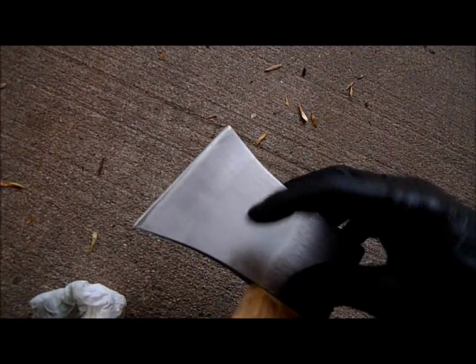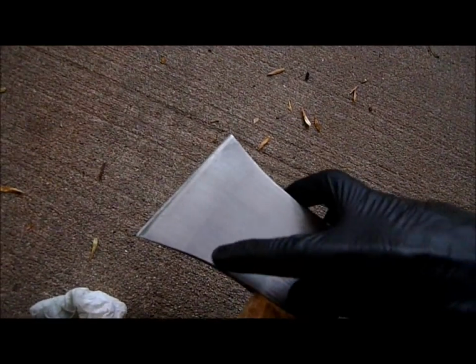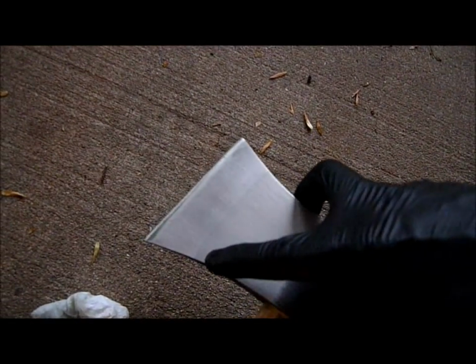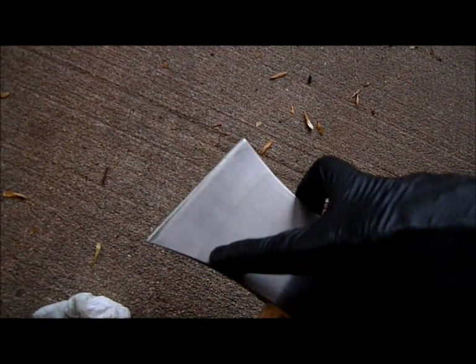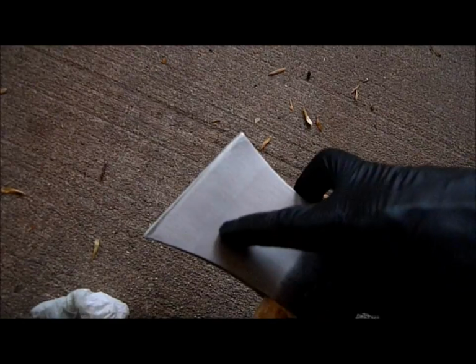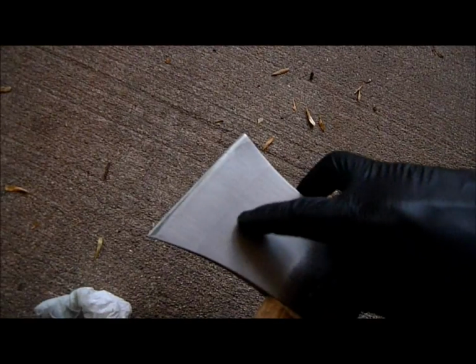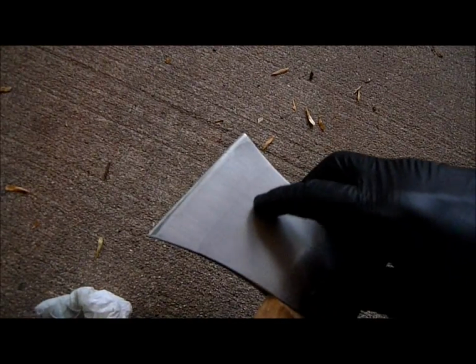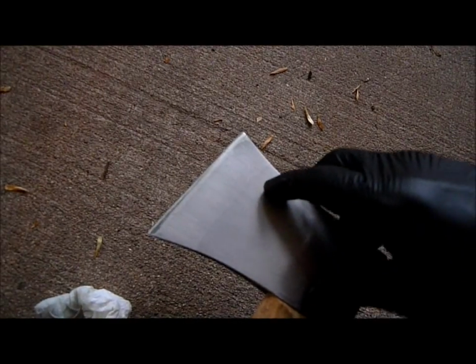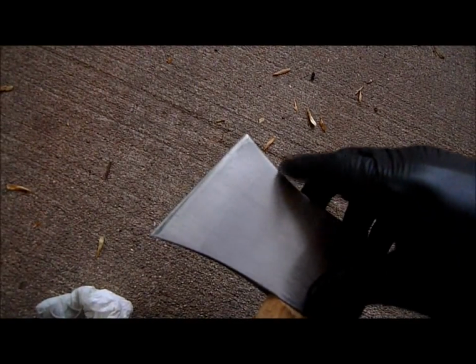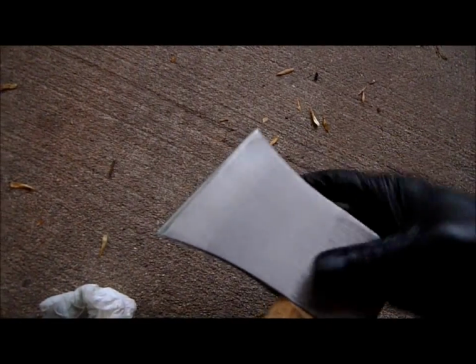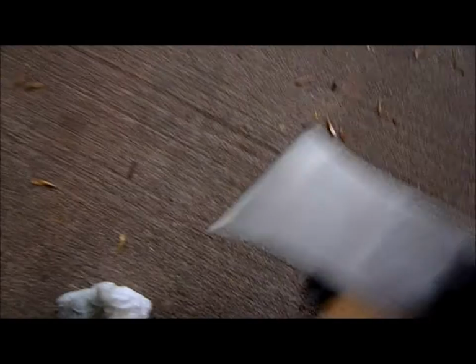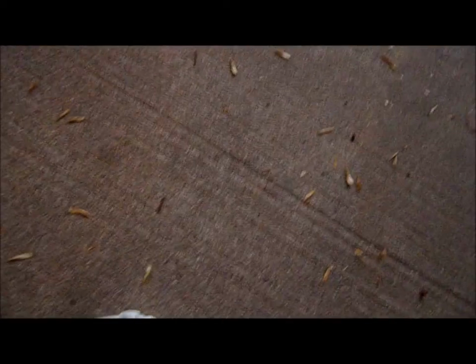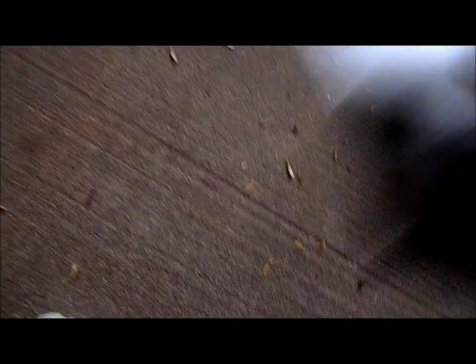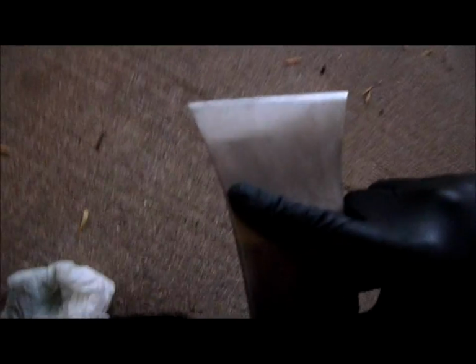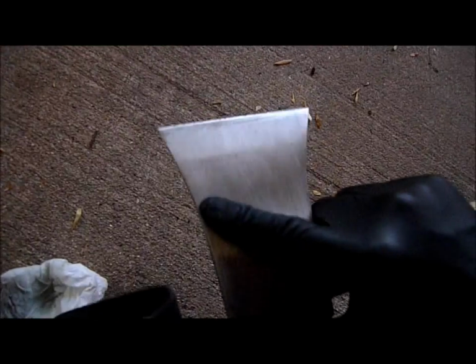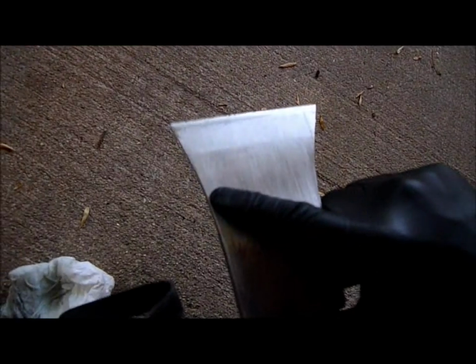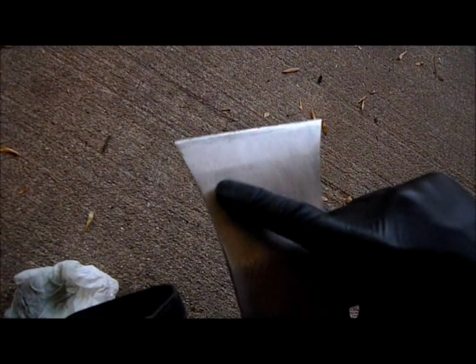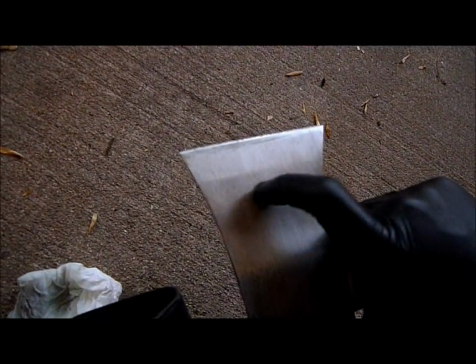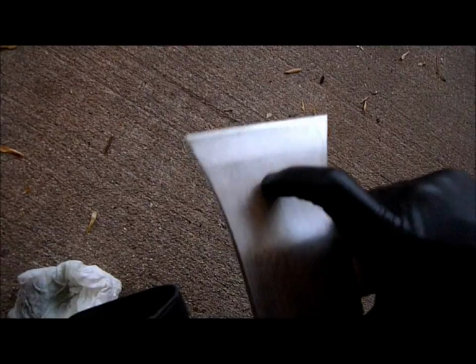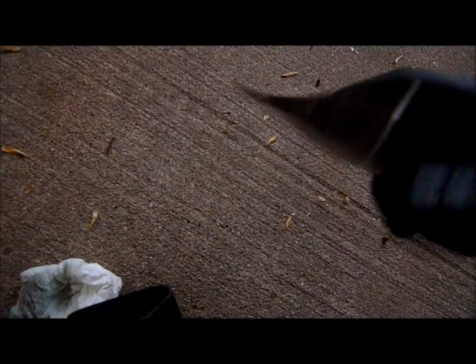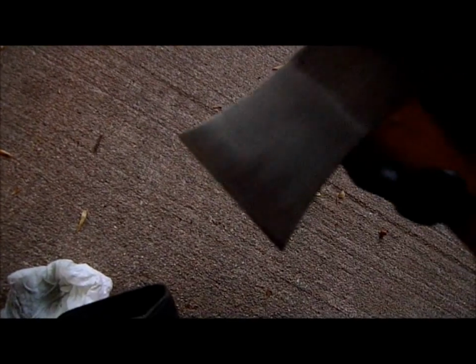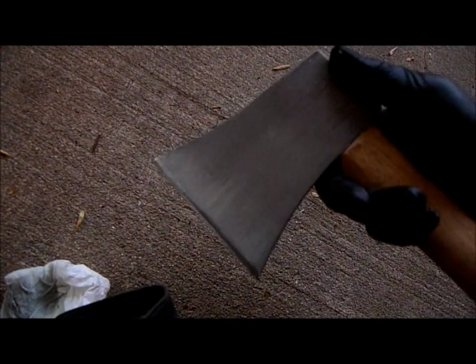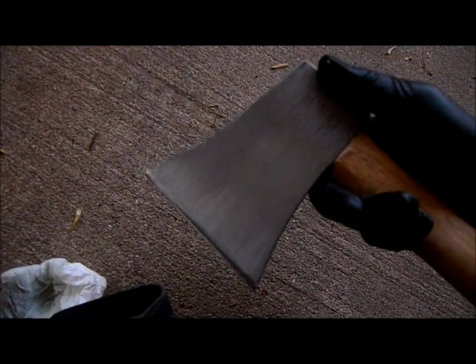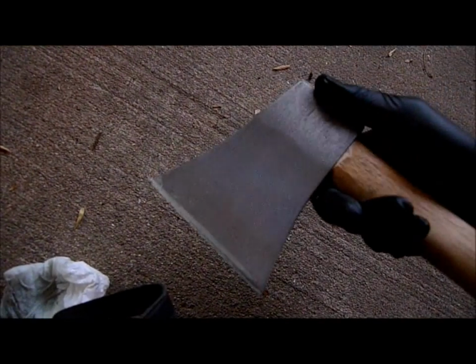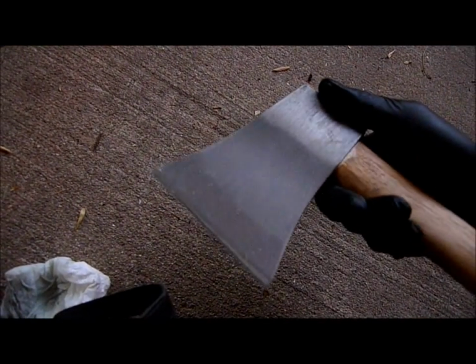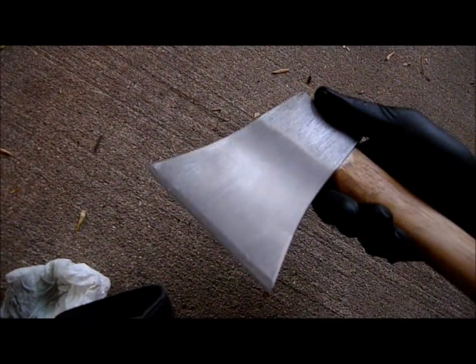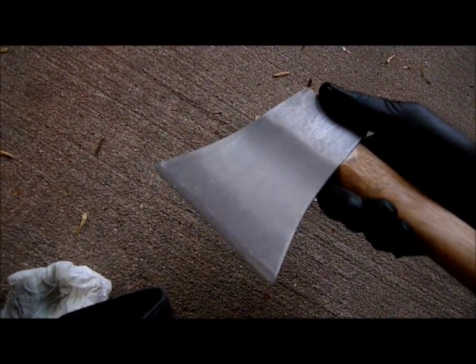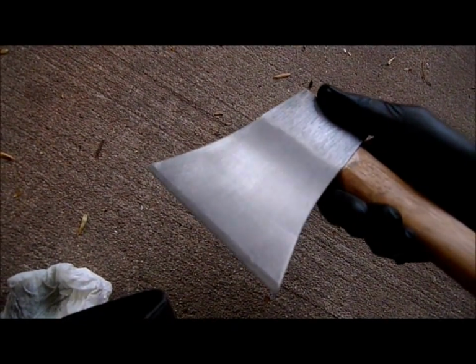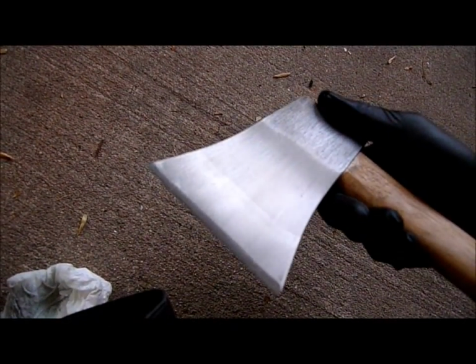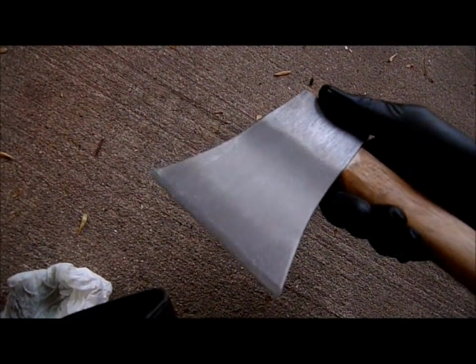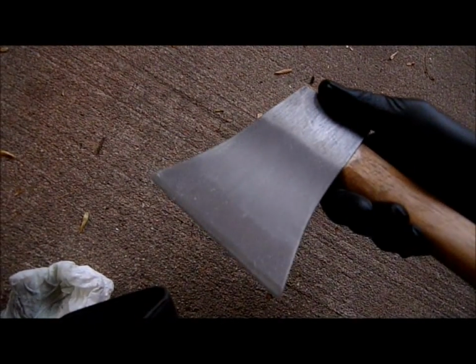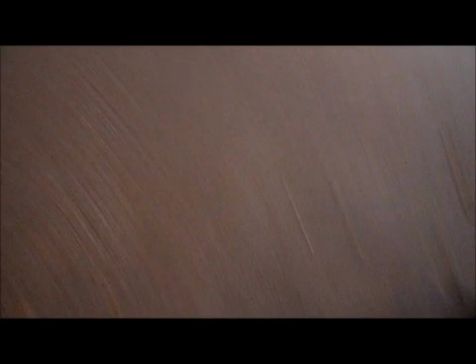So that line I'm talking about is right there, and that's farther up than where the paint was, so I know that's where the hardened line is.